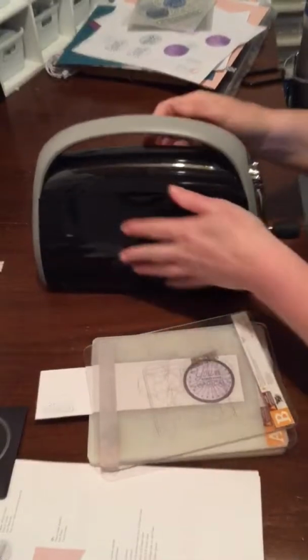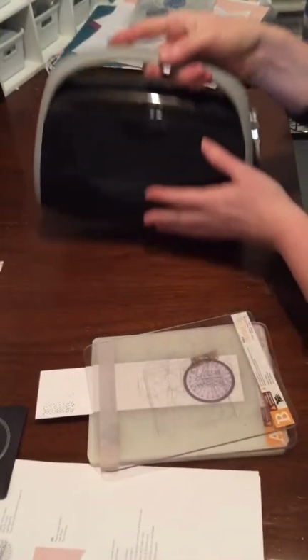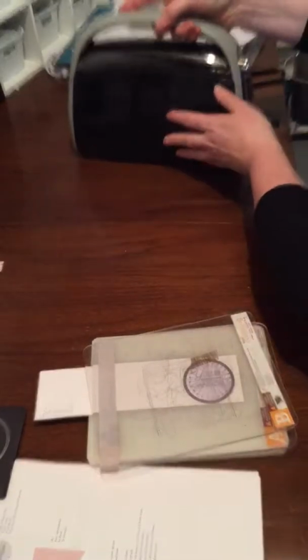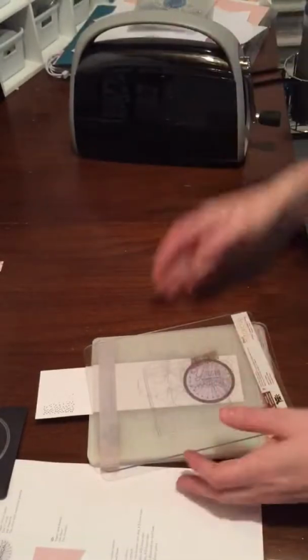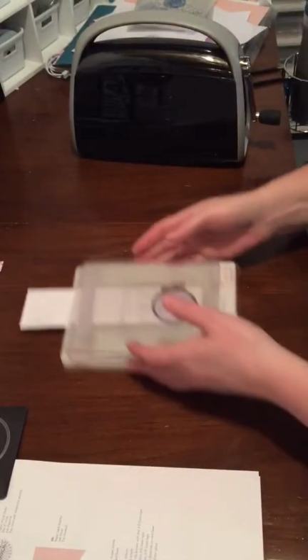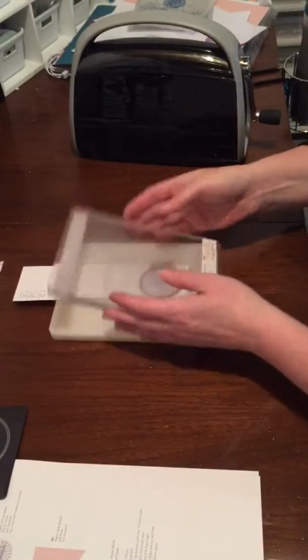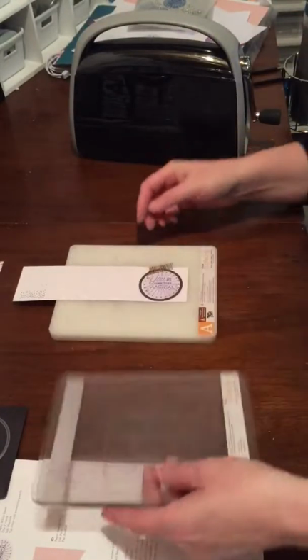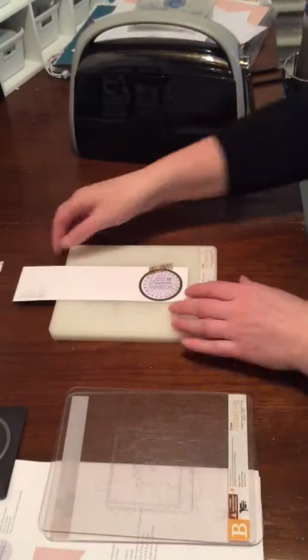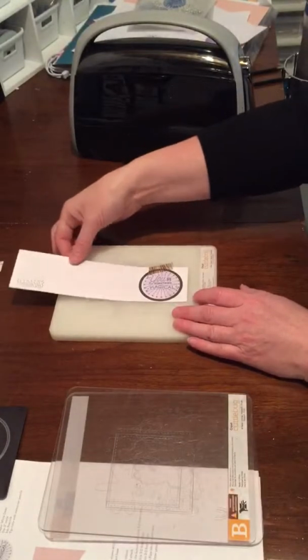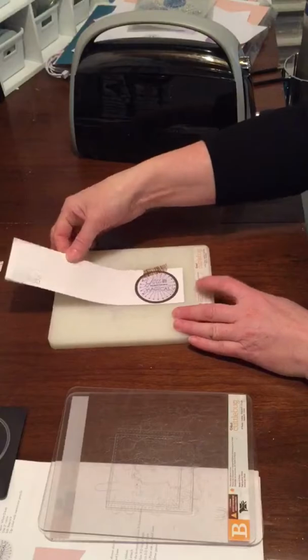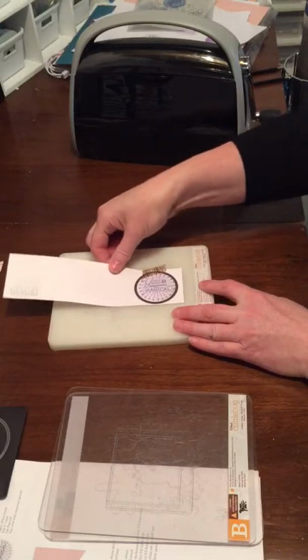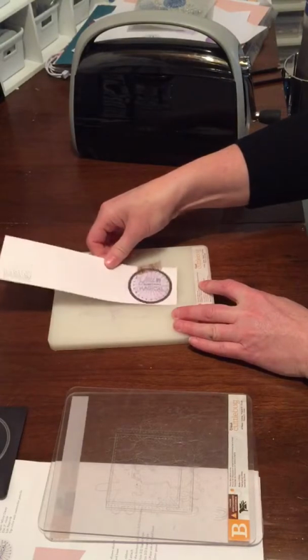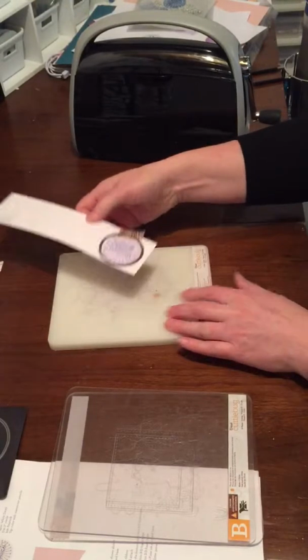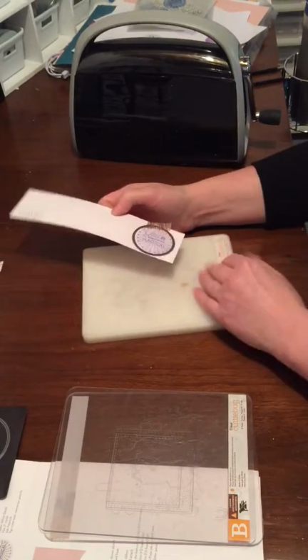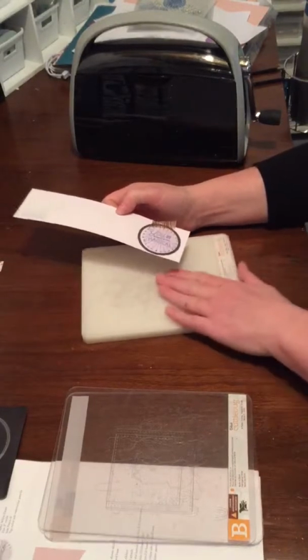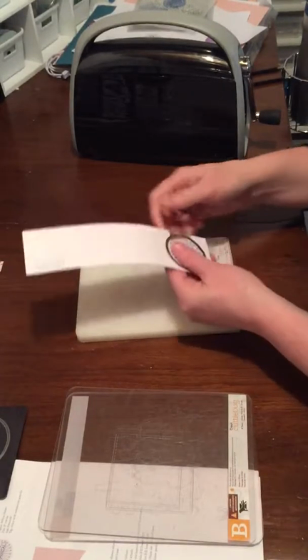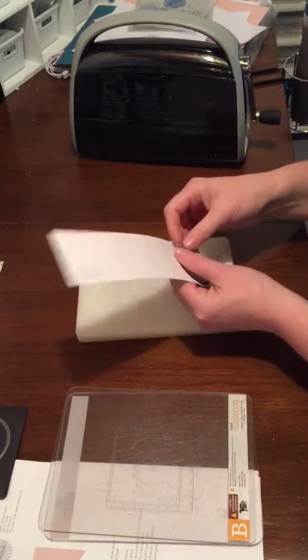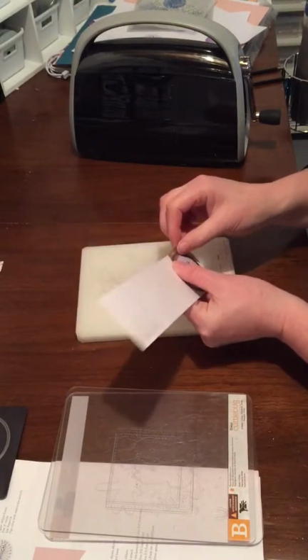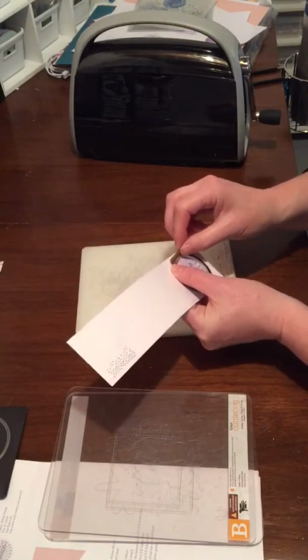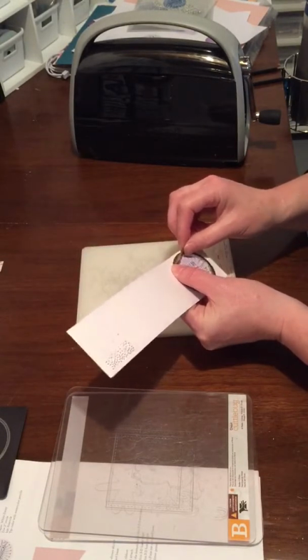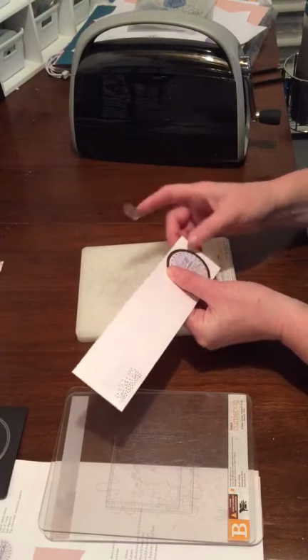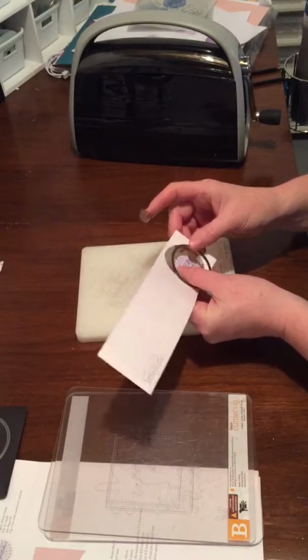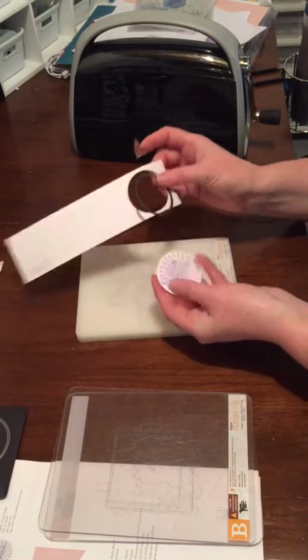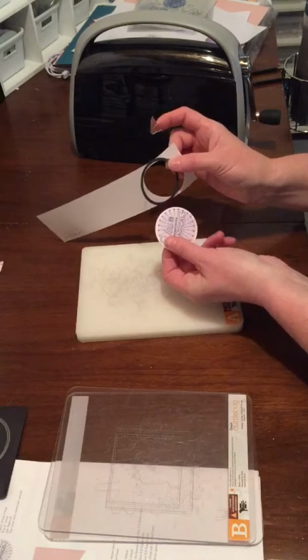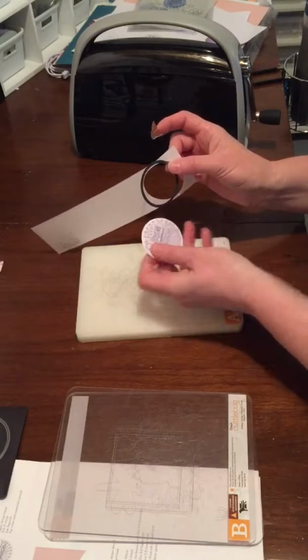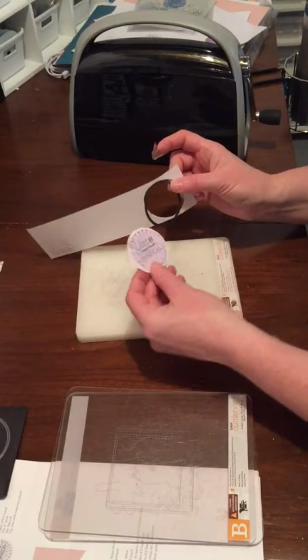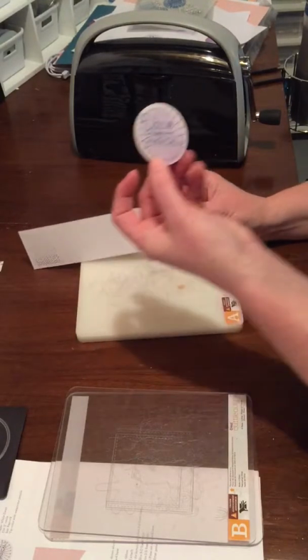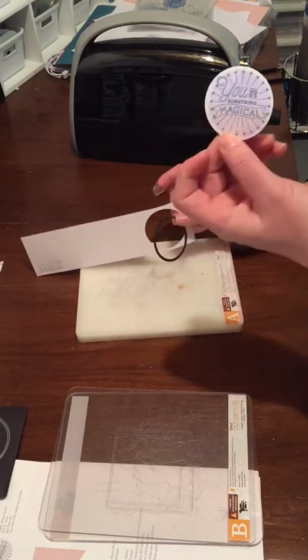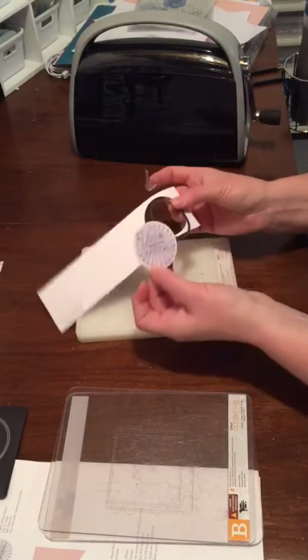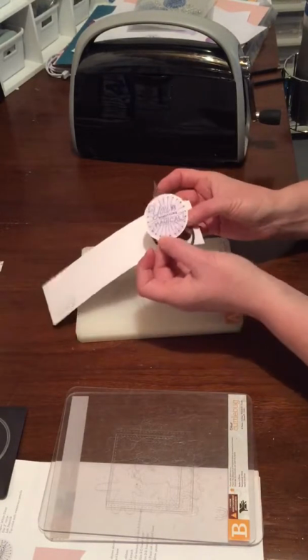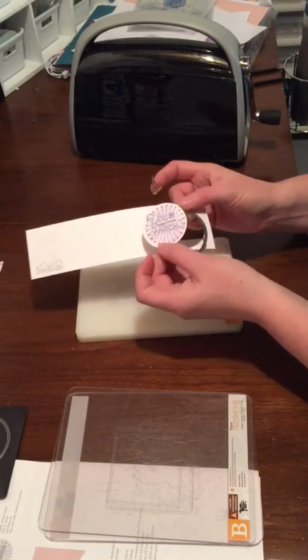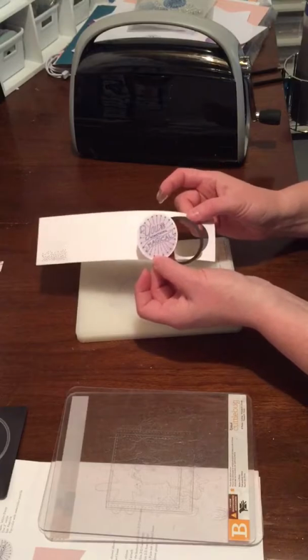Pull that out of the way and I can show you. Take those off — it's a little bit snug only because it's pushed it into my plate there. Gently pull the washi off and there you go. It's really that simple.